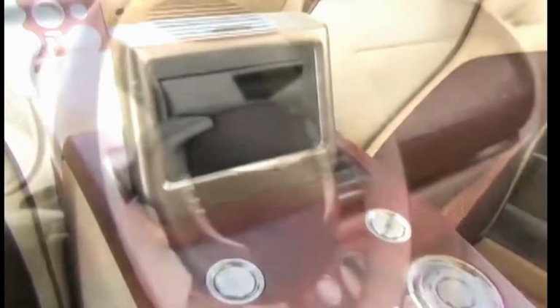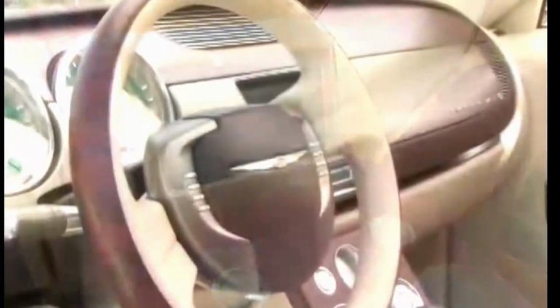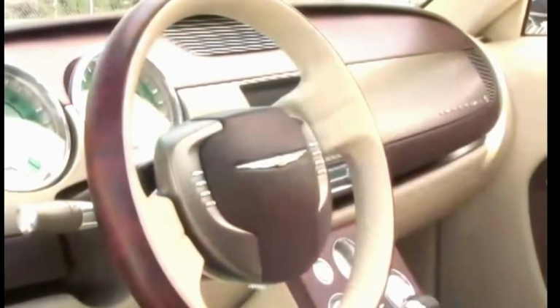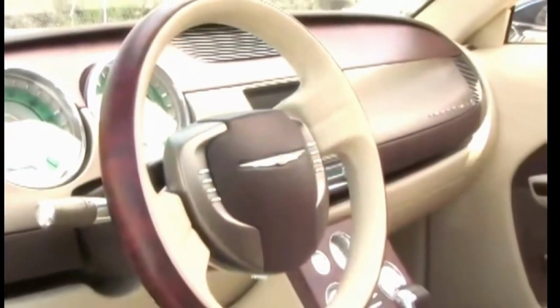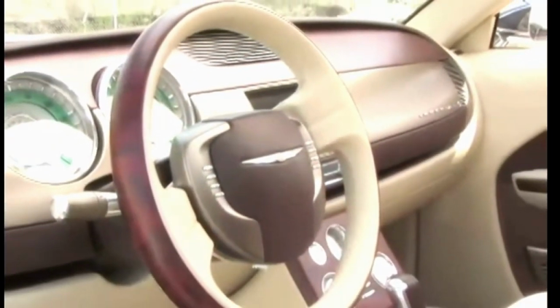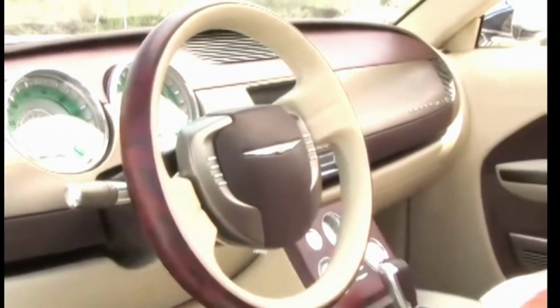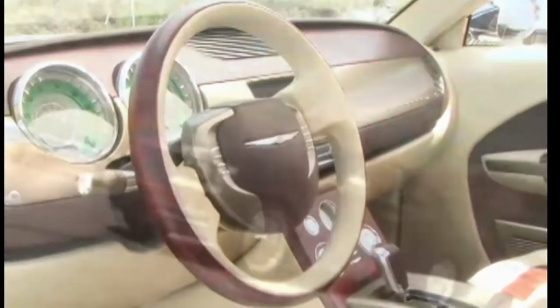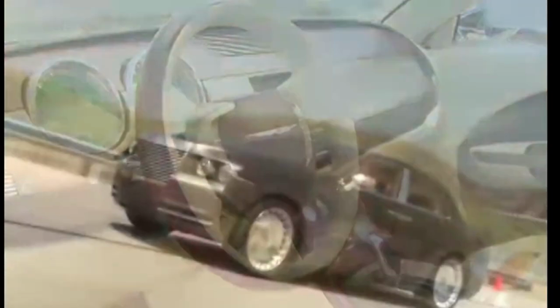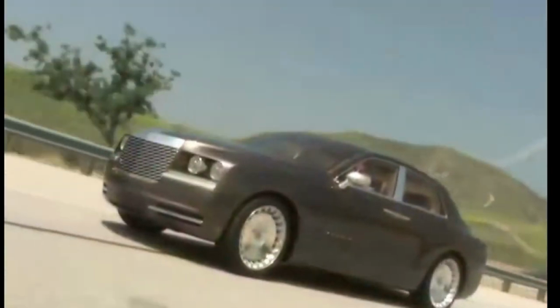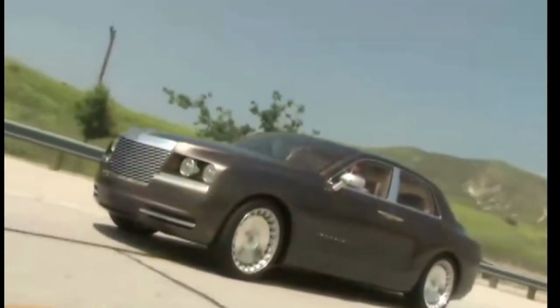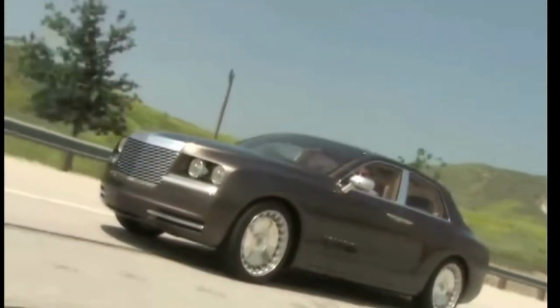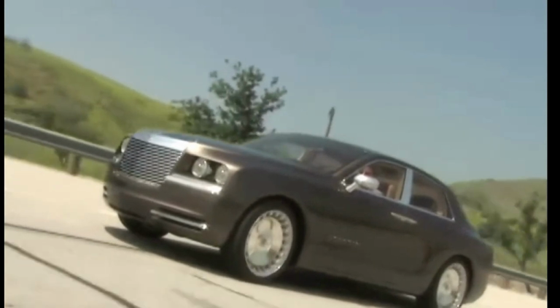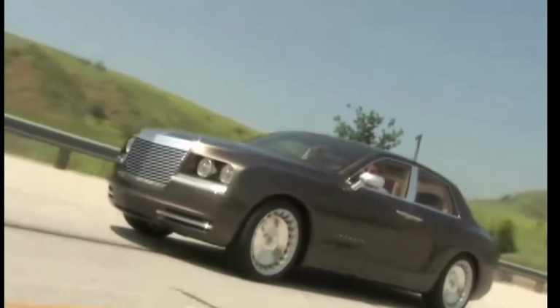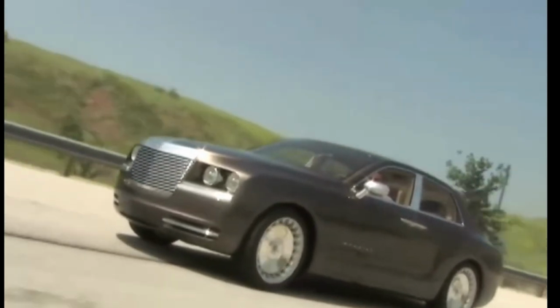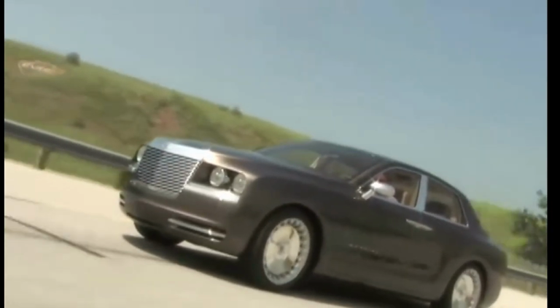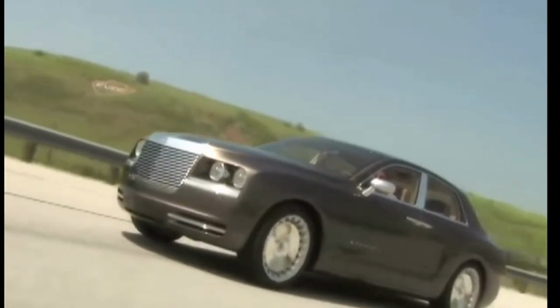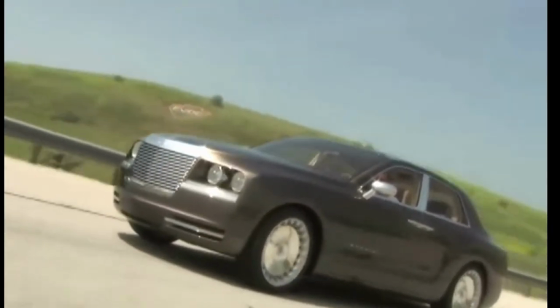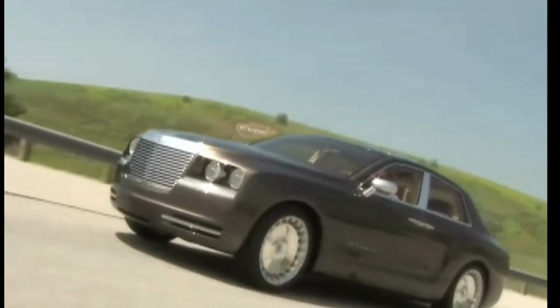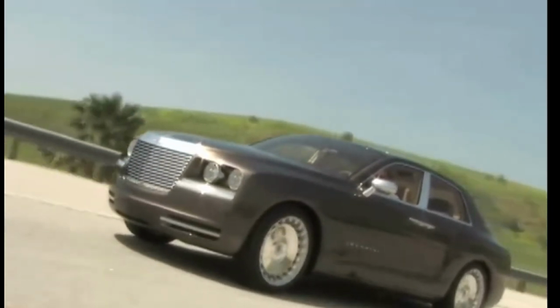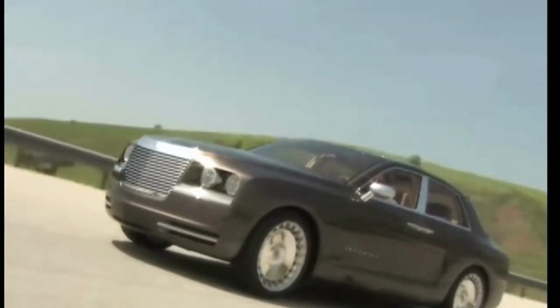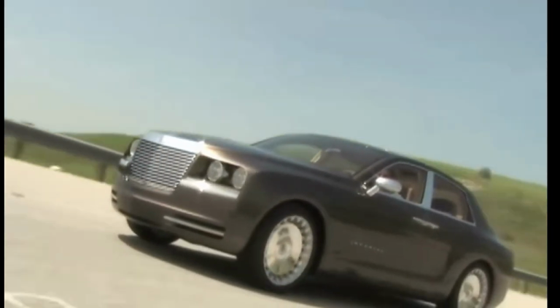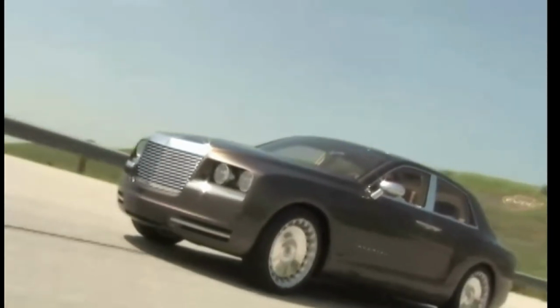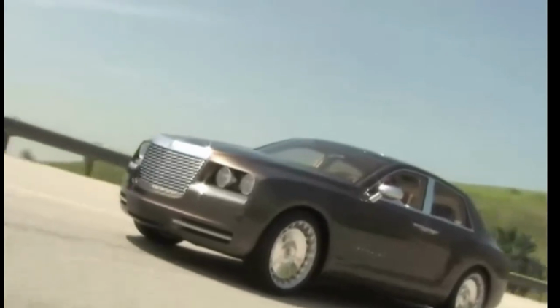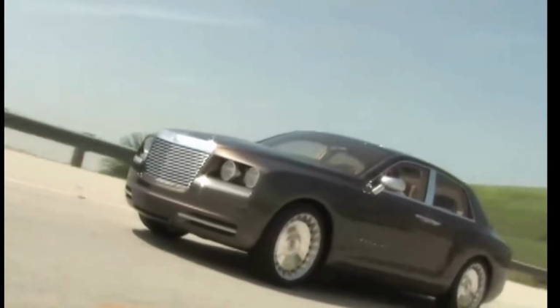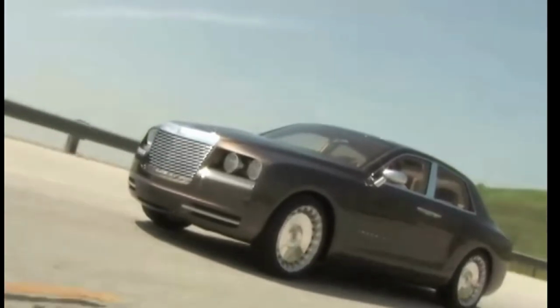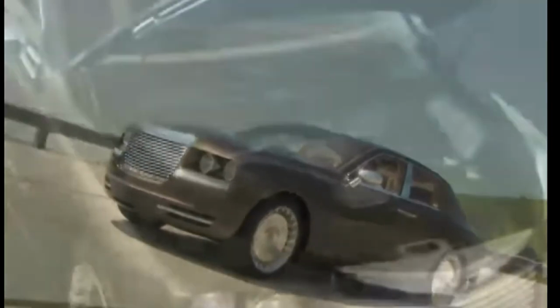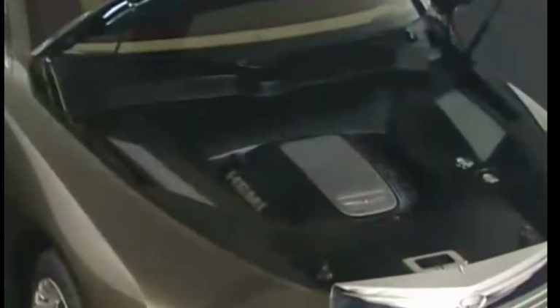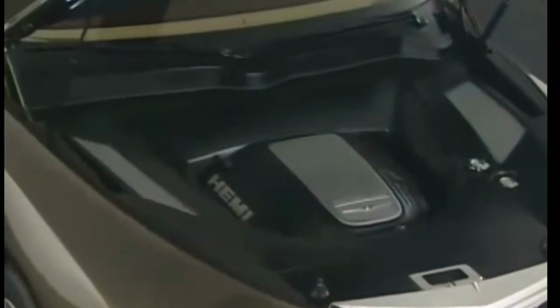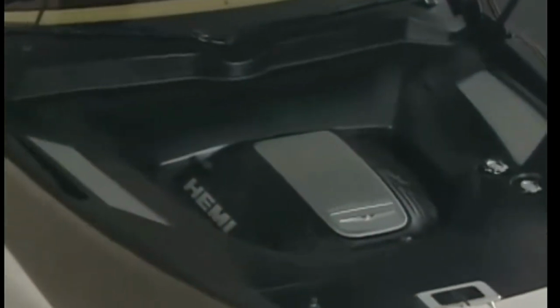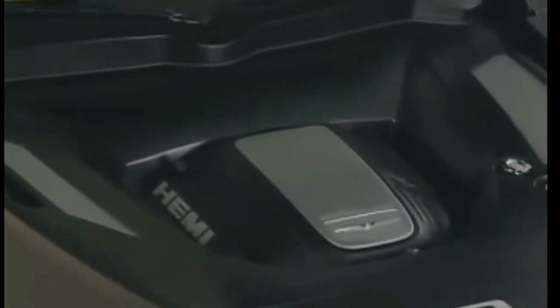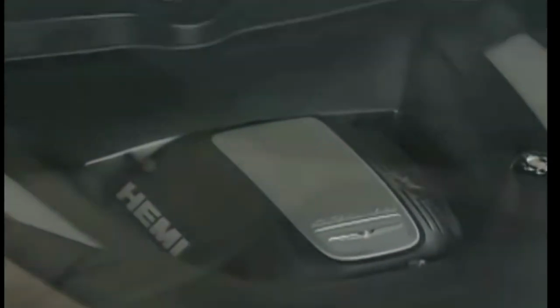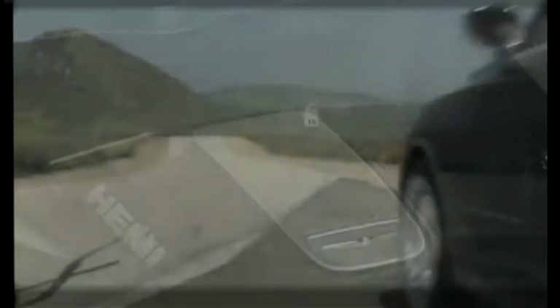As for the engine, it has a 5.7-liter Hemi with a 5-speed automatic. The Hemi made 340 horsepower and 390 pound-feet of torque, and Chrysler claims the 0-60 time is 5.5 seconds.